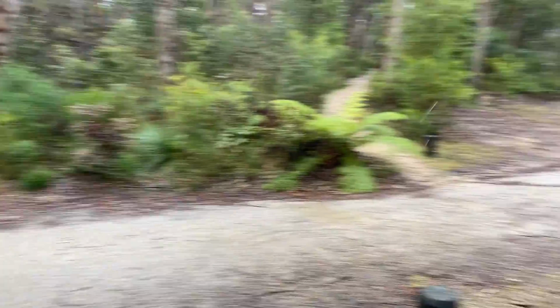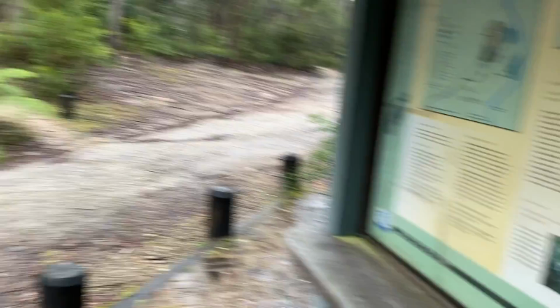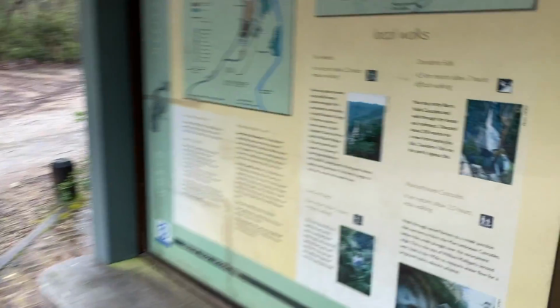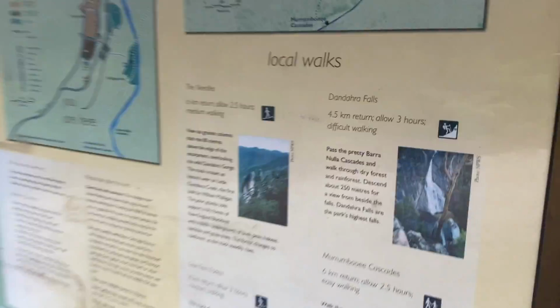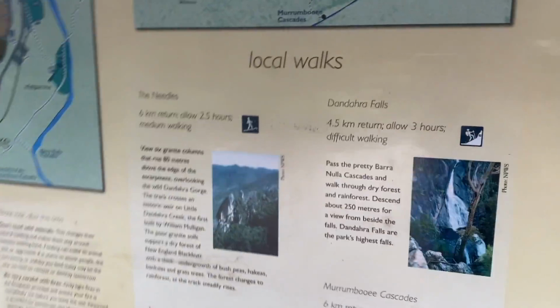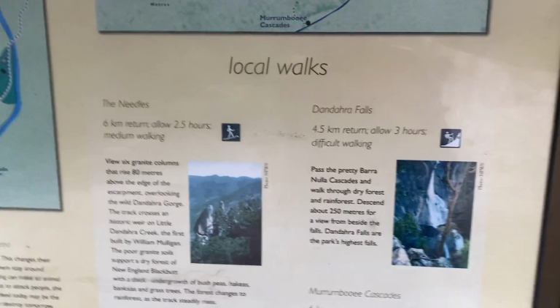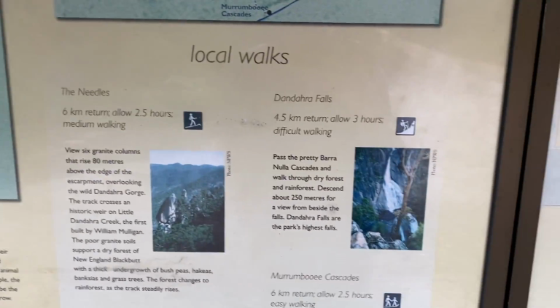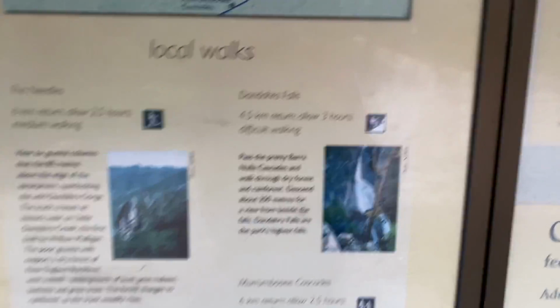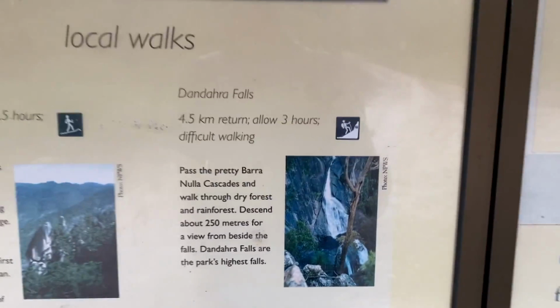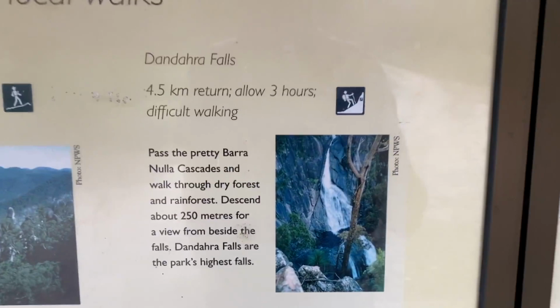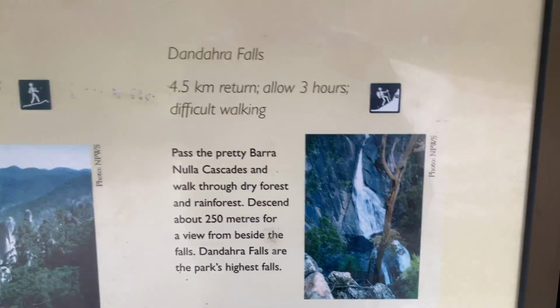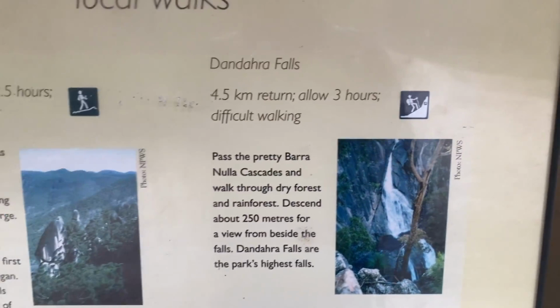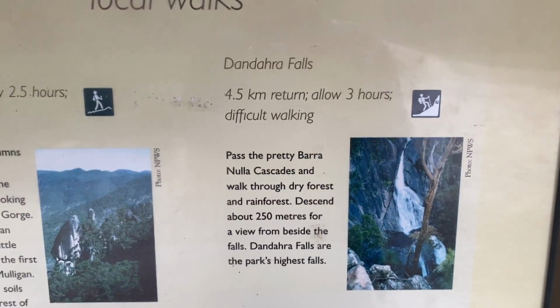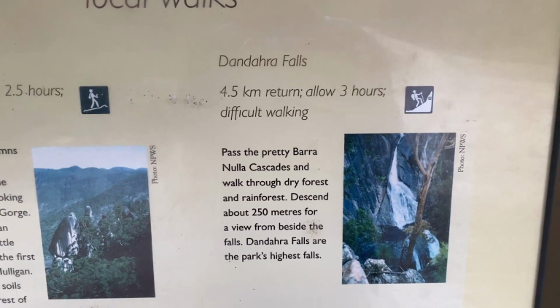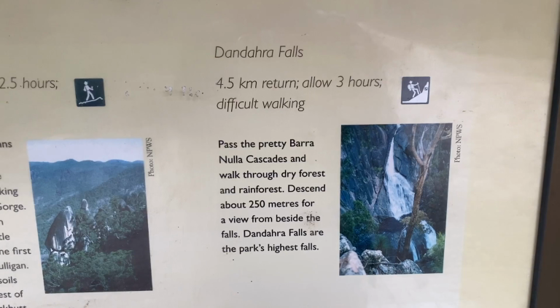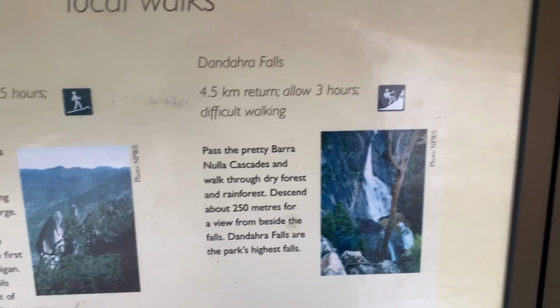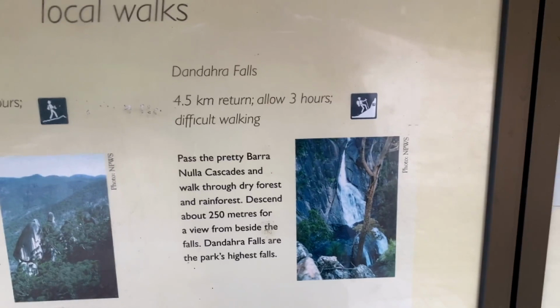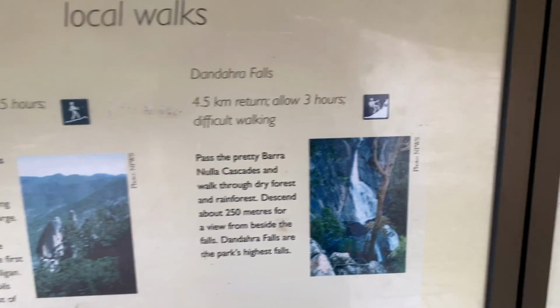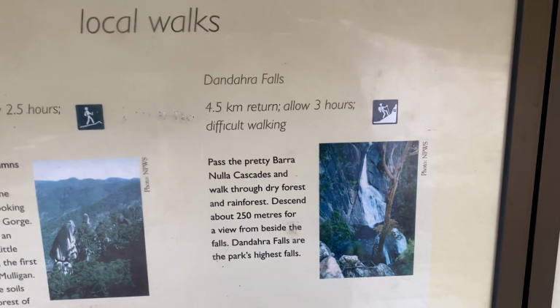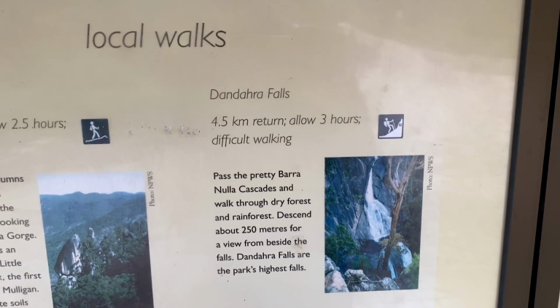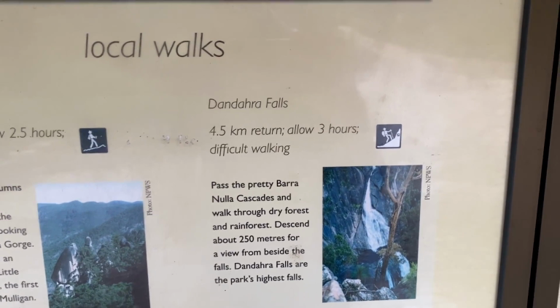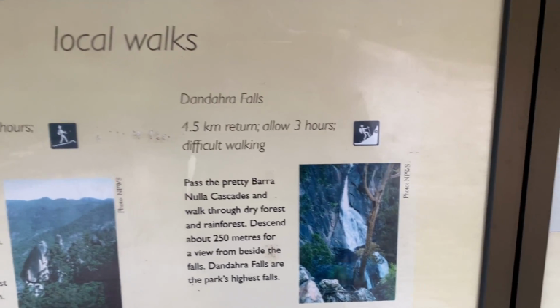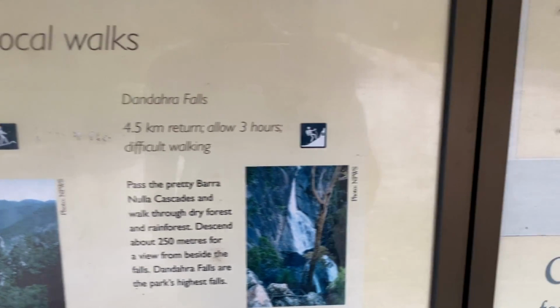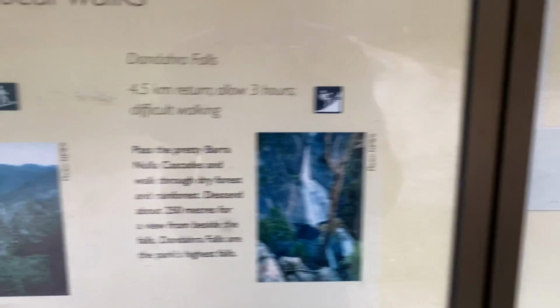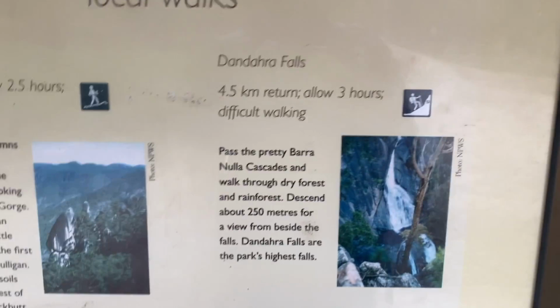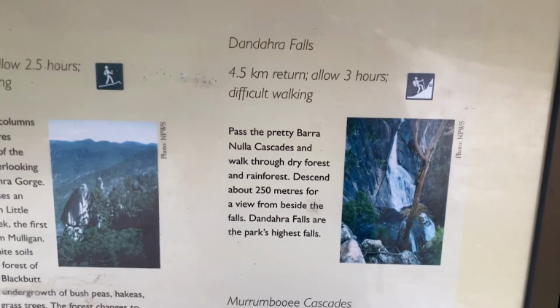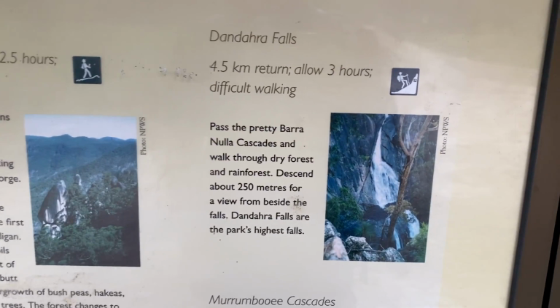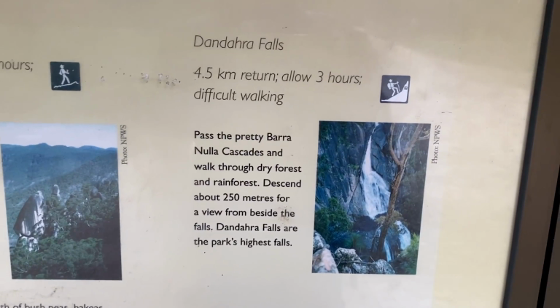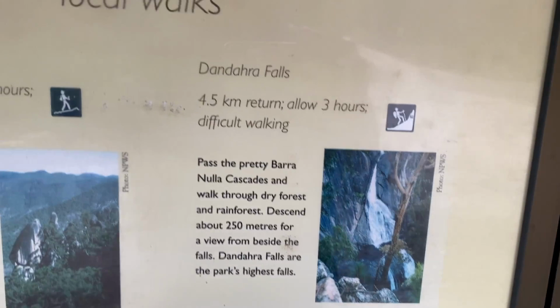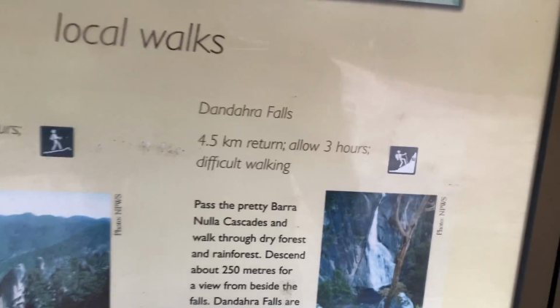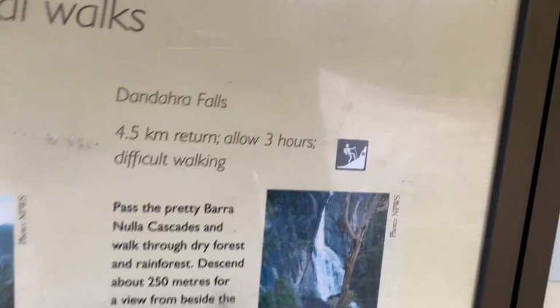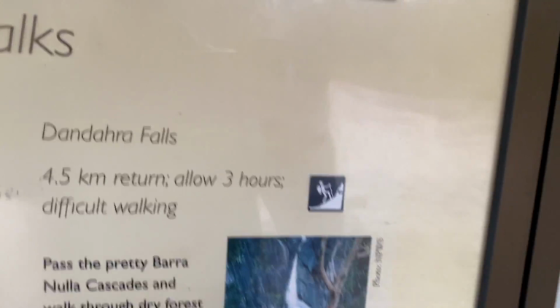We're going to be heading to Dandara Falls, which are this big waterfall, four and a half k's return. I'm allowed three hours — I can't see it taking that long, although 250 meters of descending sounds a bit scary.